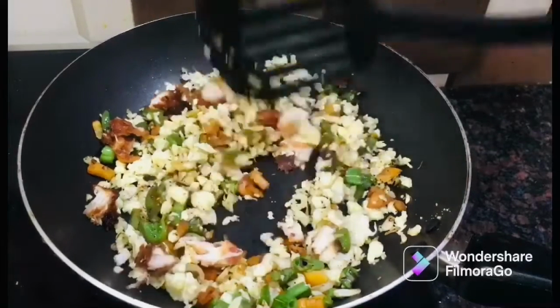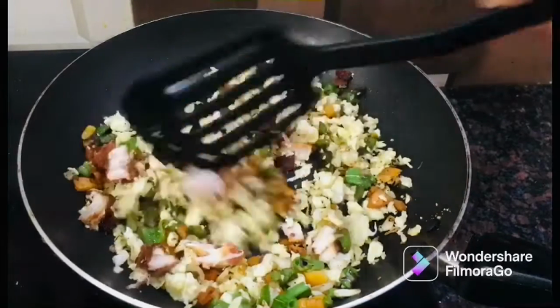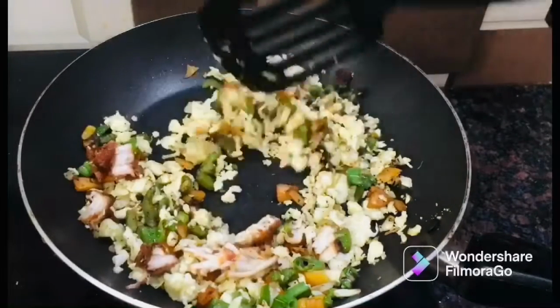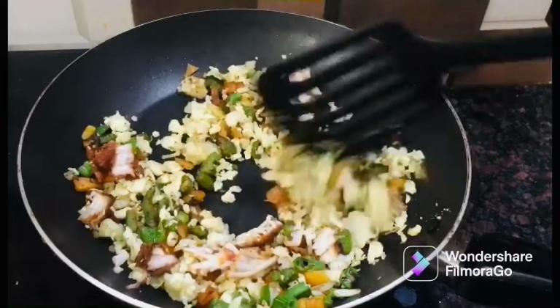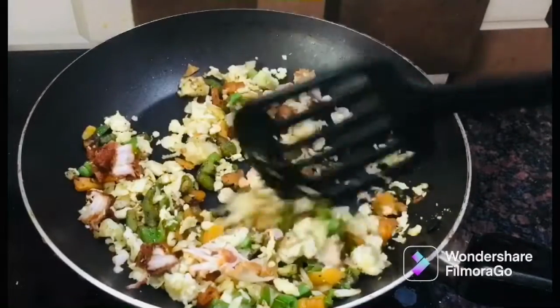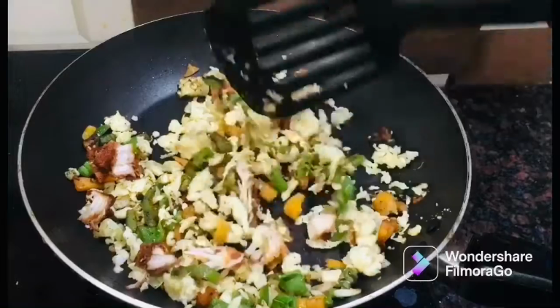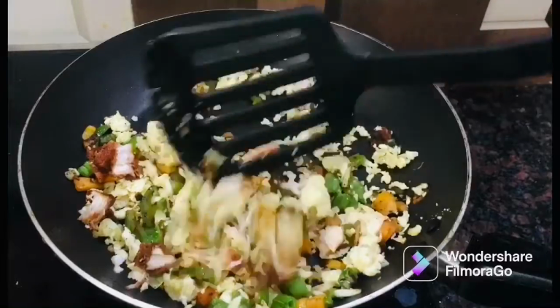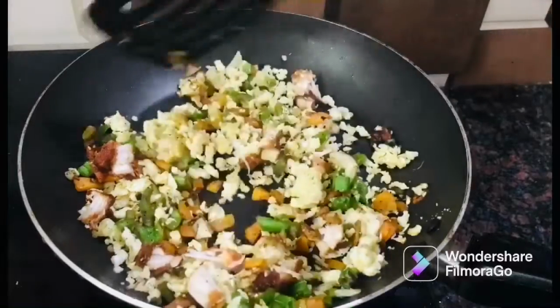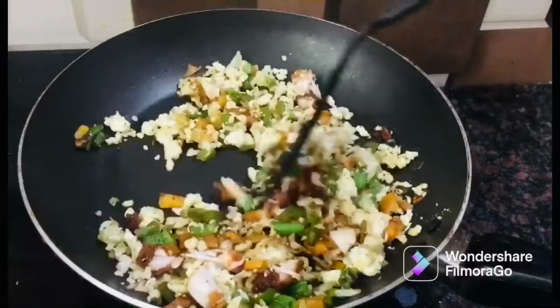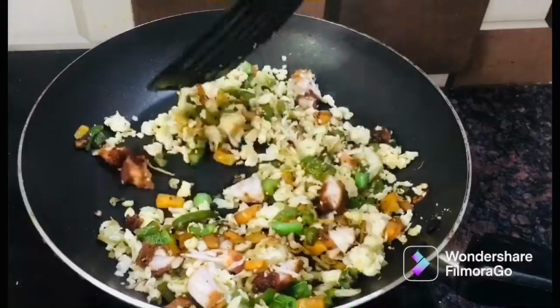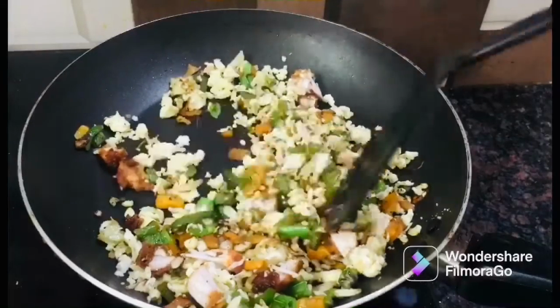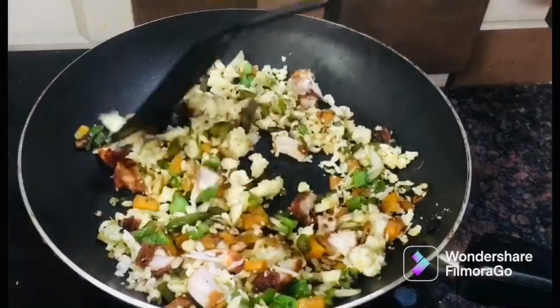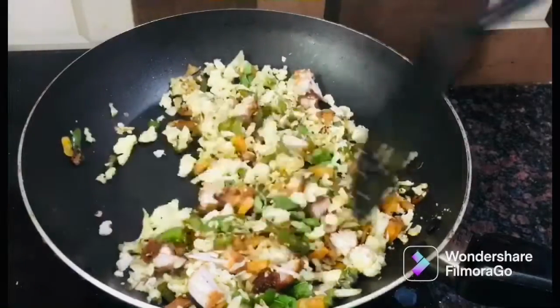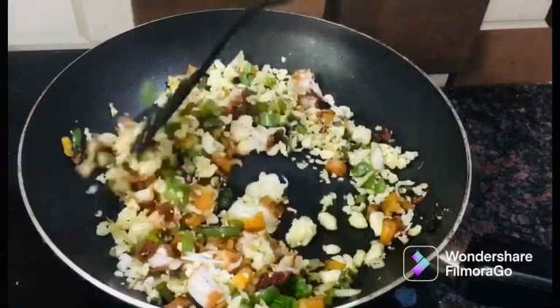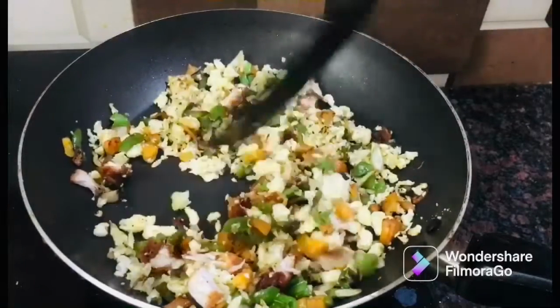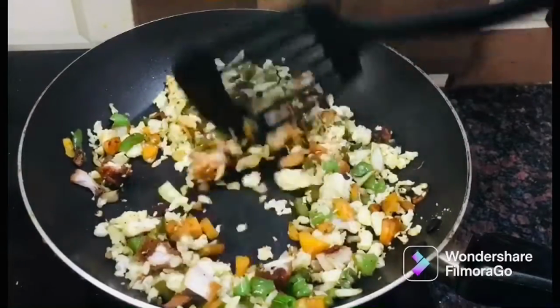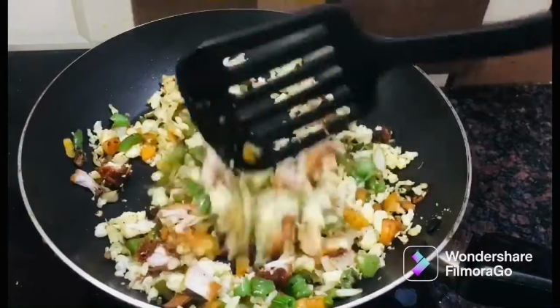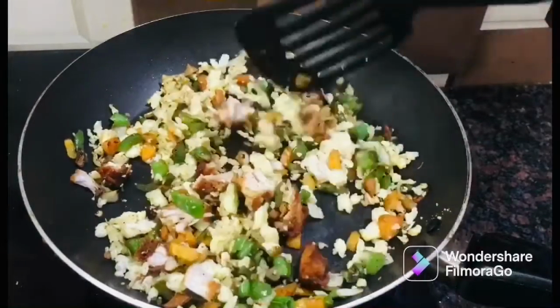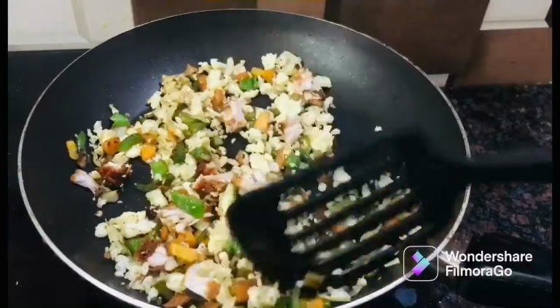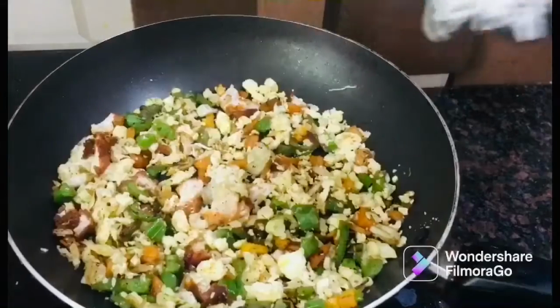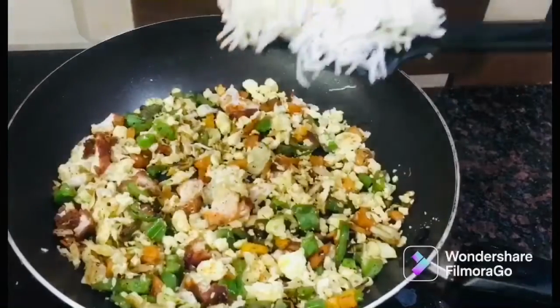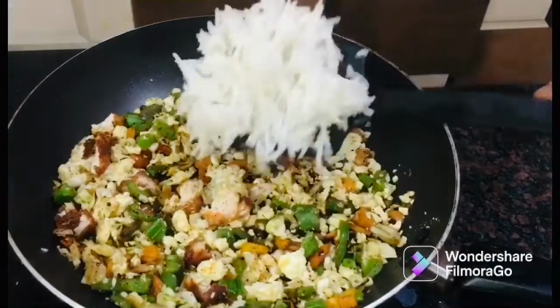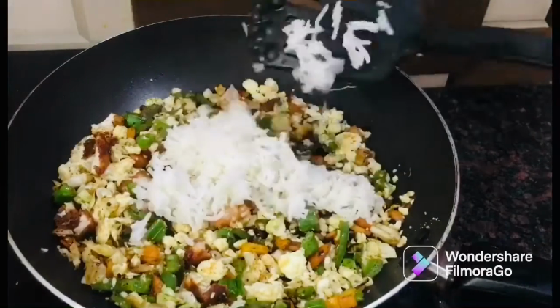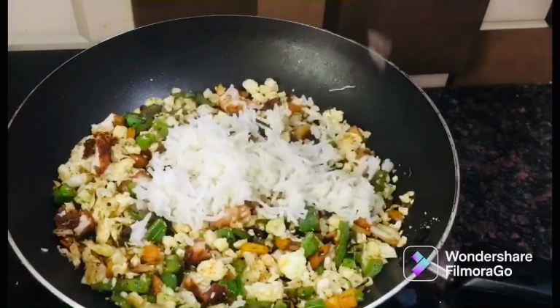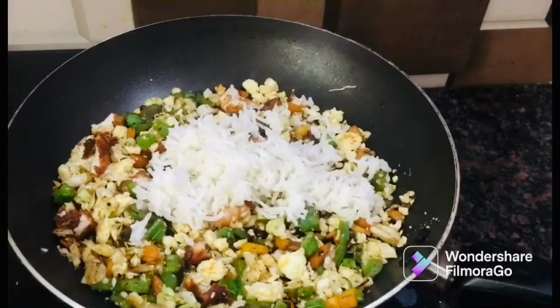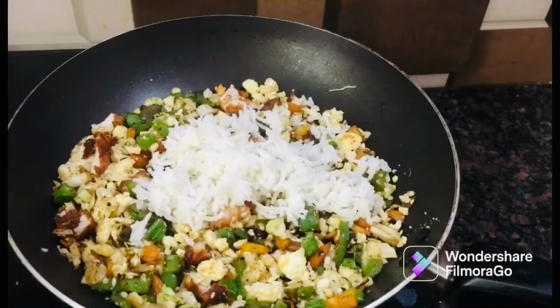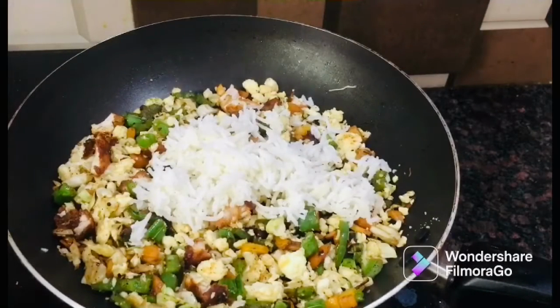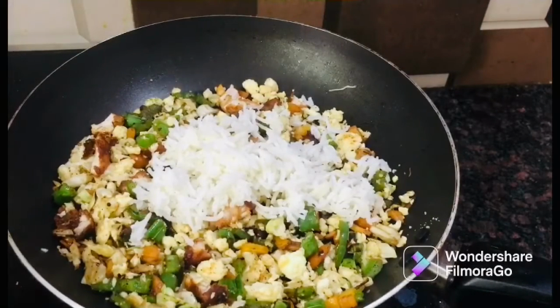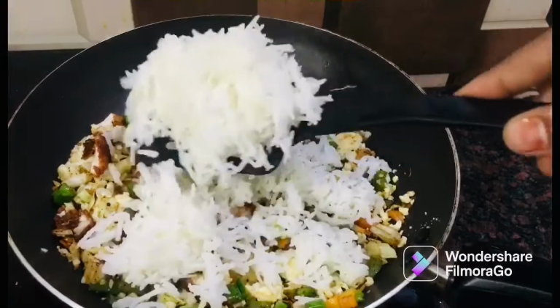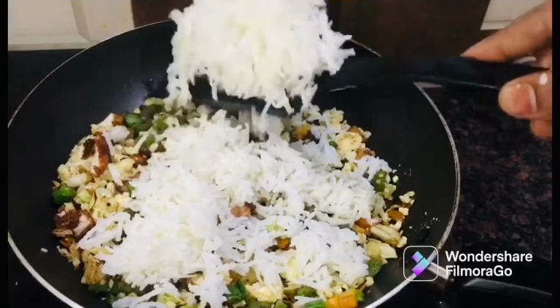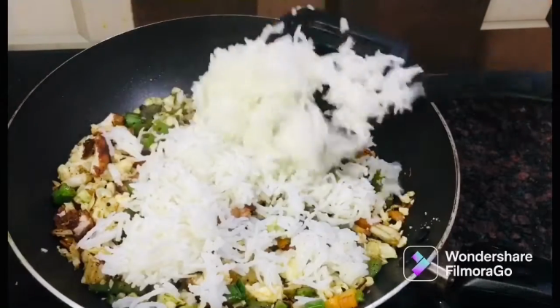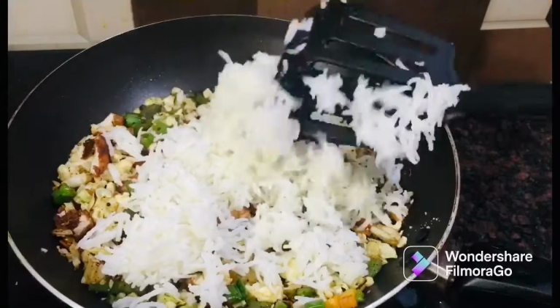You can easily cook. Let's add a little bit of rice — a little bit of basmati rice. We have our fried rice ready.